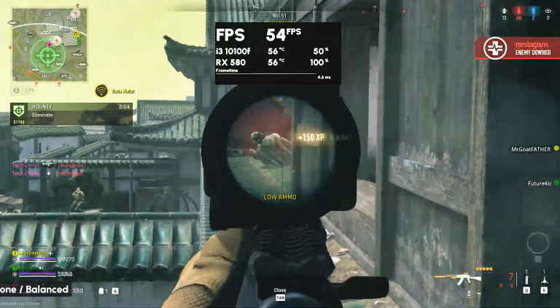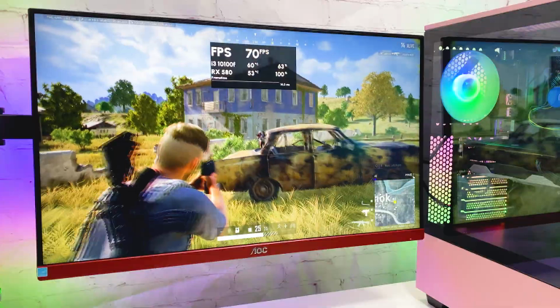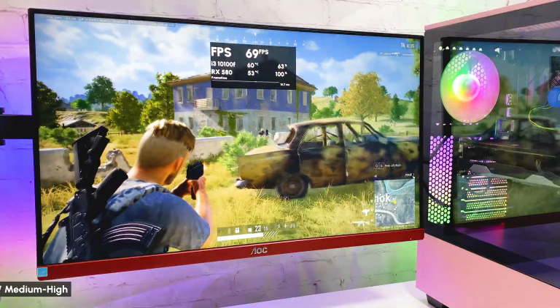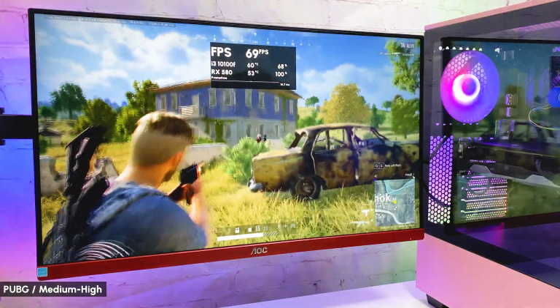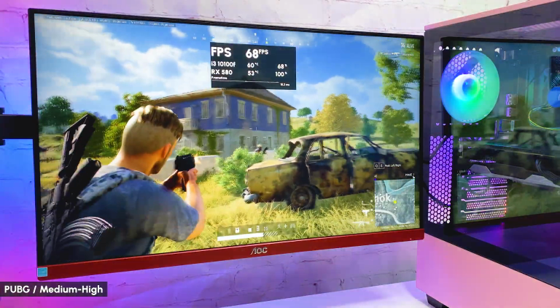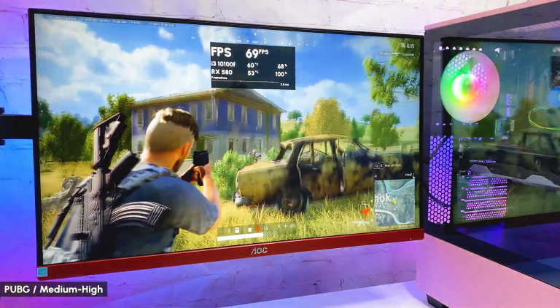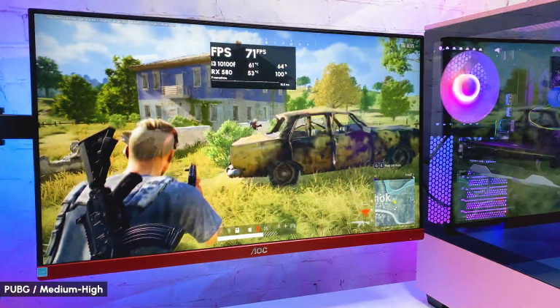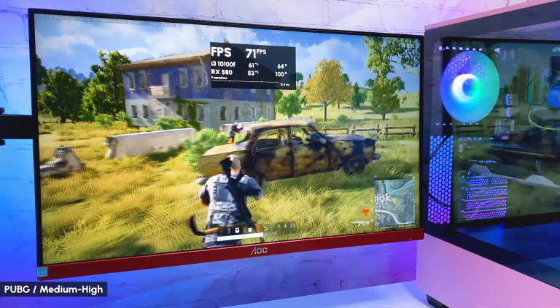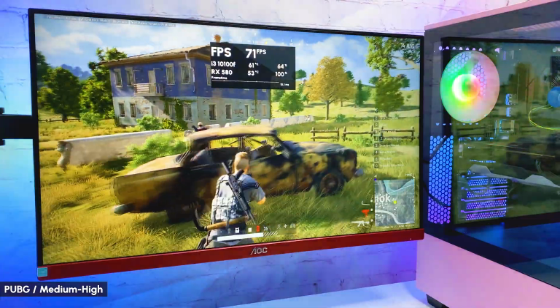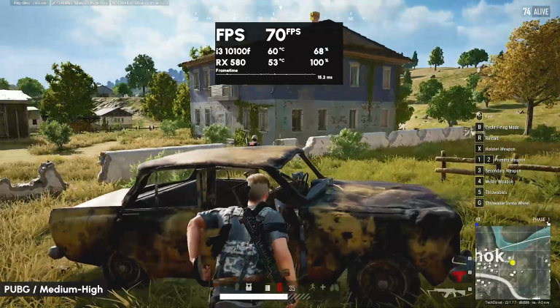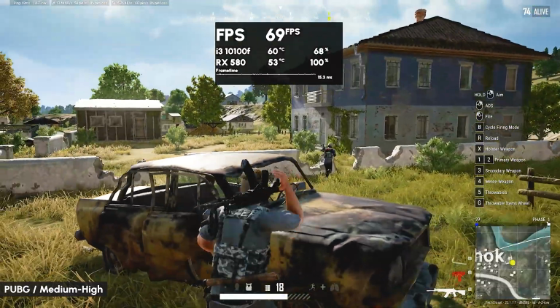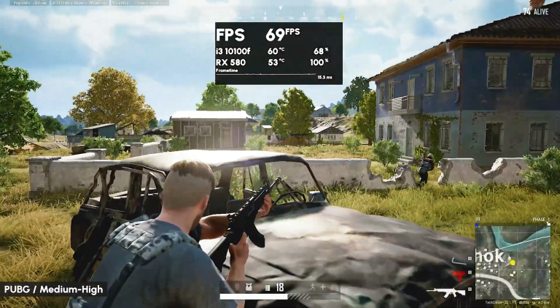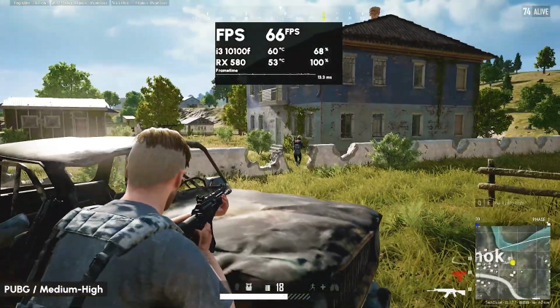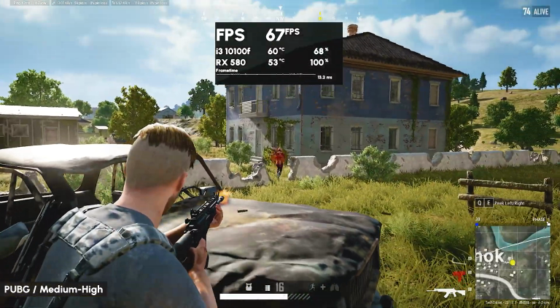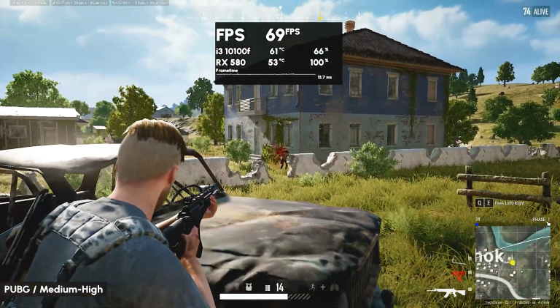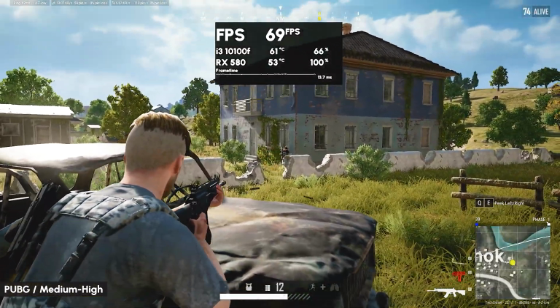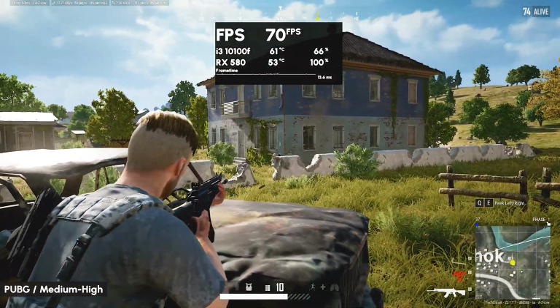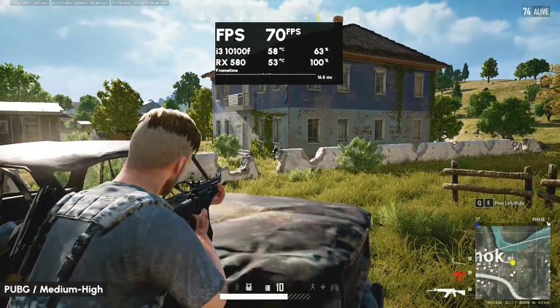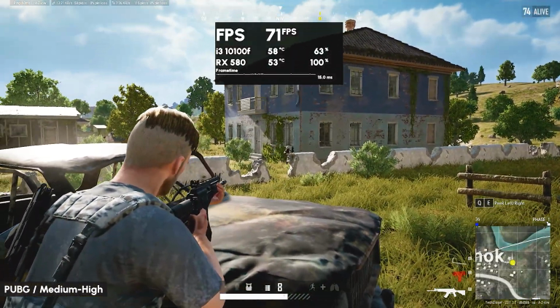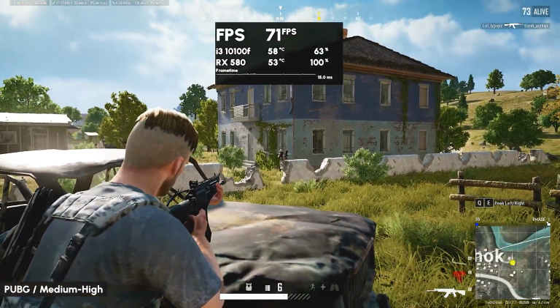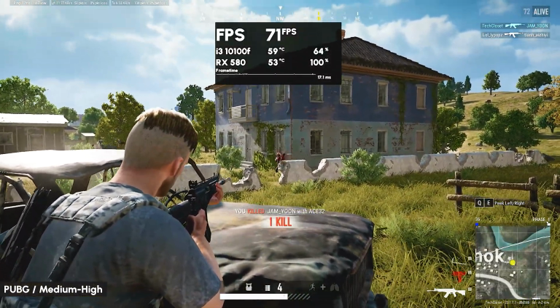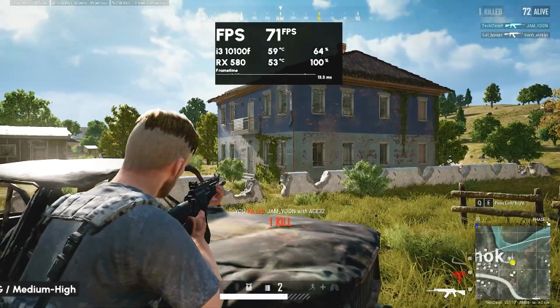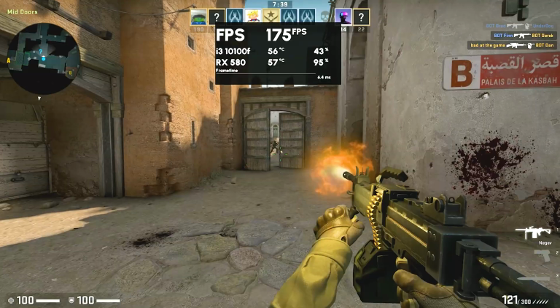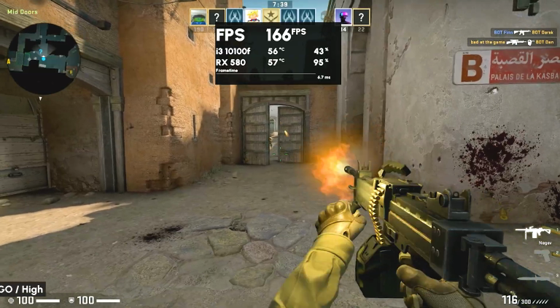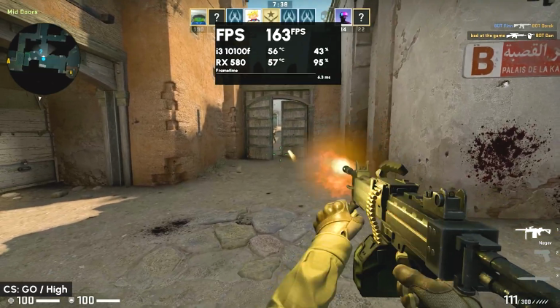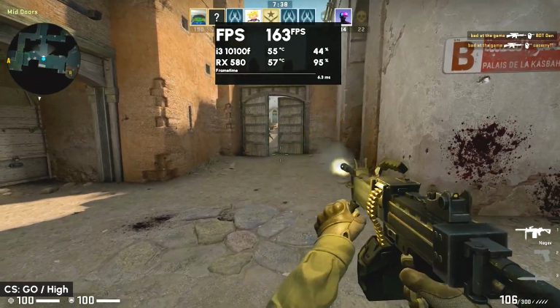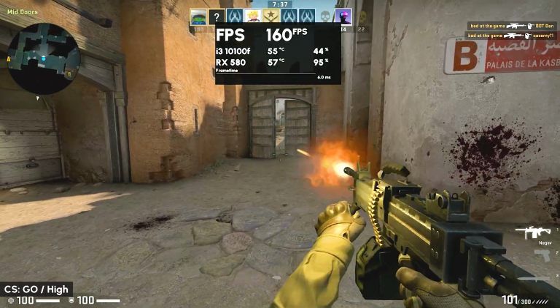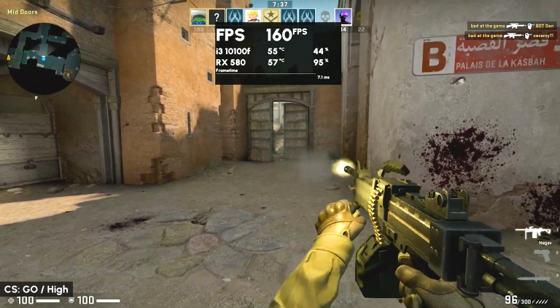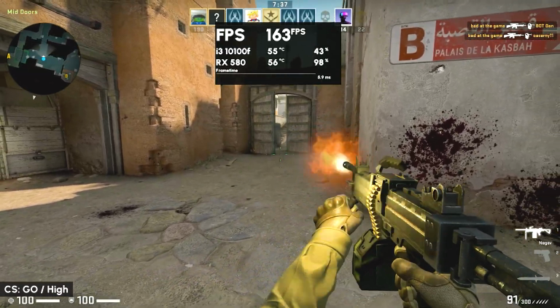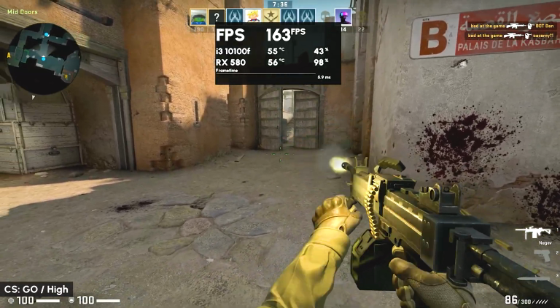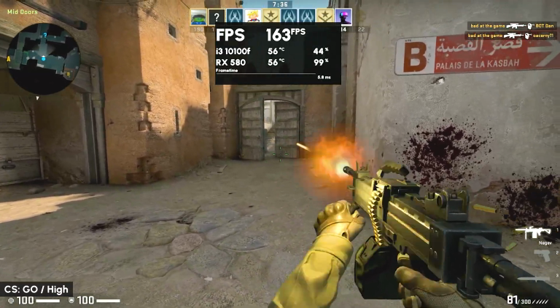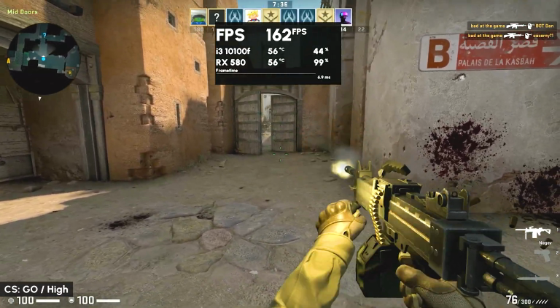In PUBG on a medium-high preset, getting 70-plus FPS most of the time. The frame time is not perfect, but it's more than playable. As you can see, this card can handle any online games, and for $100 it's a bang for the buck.